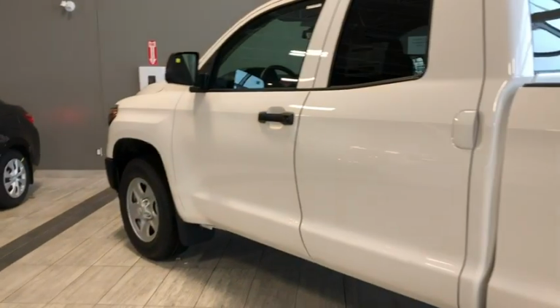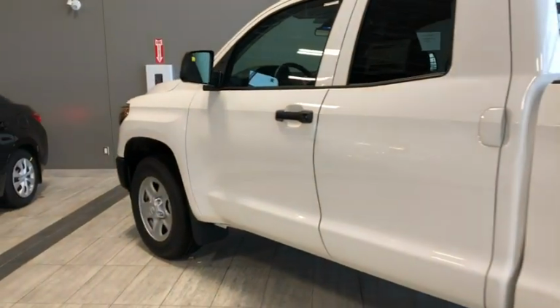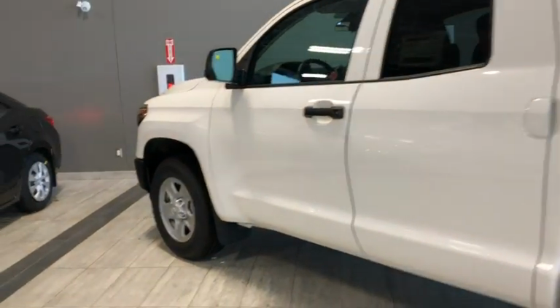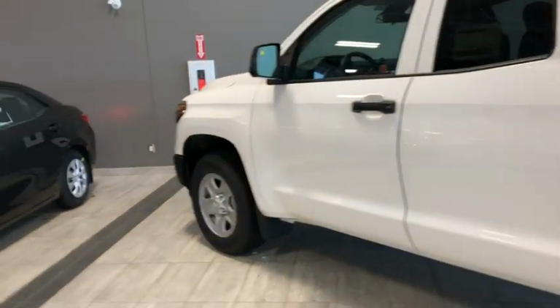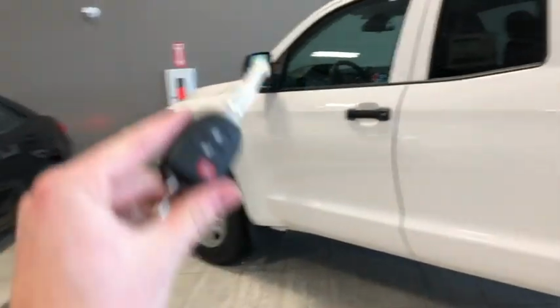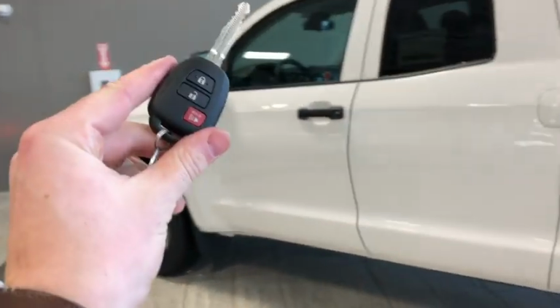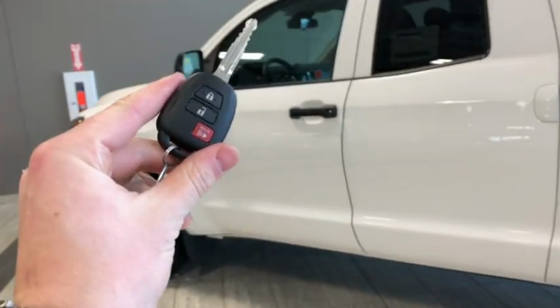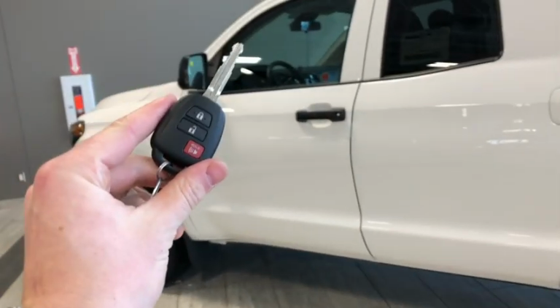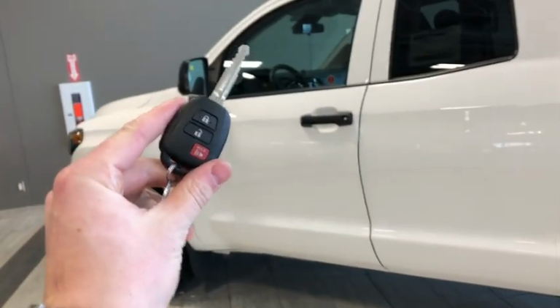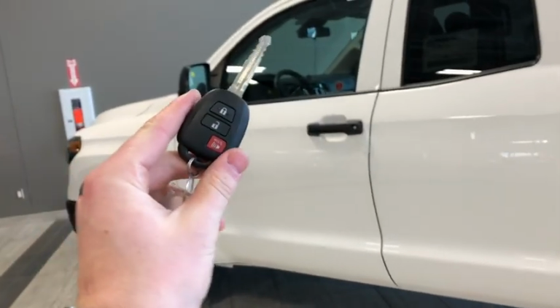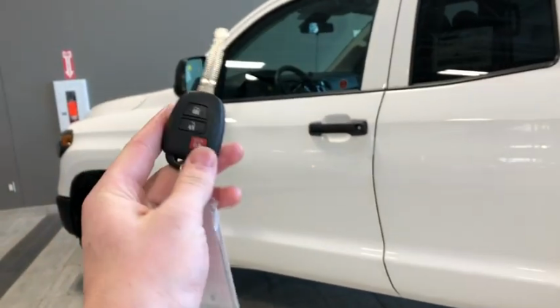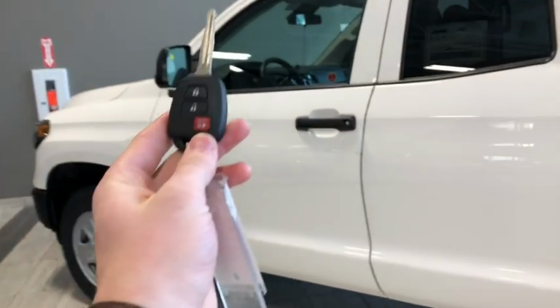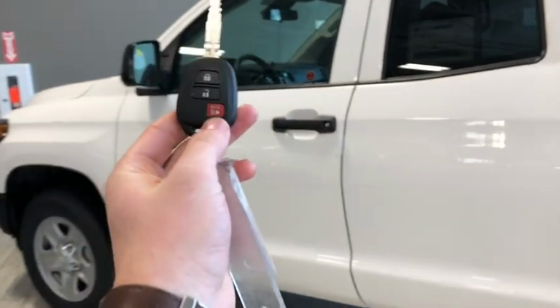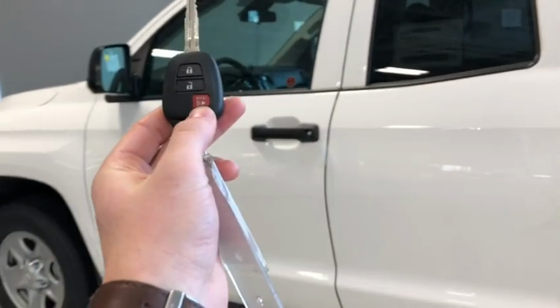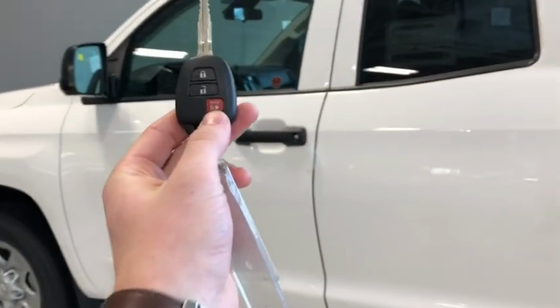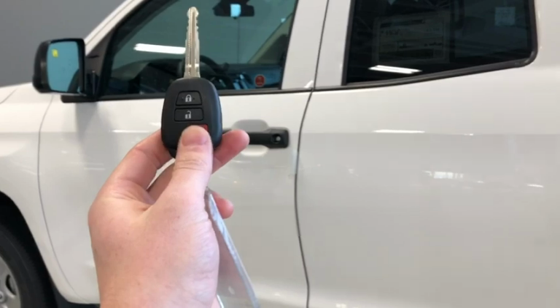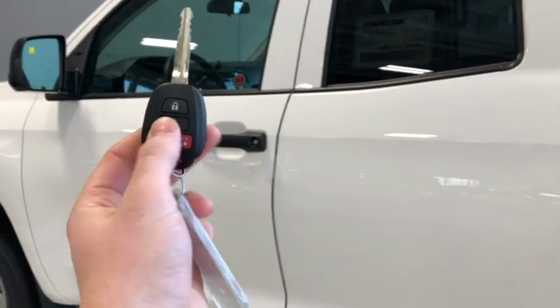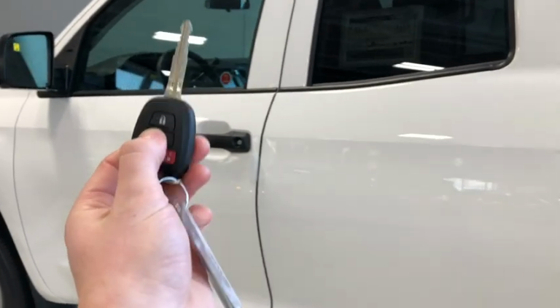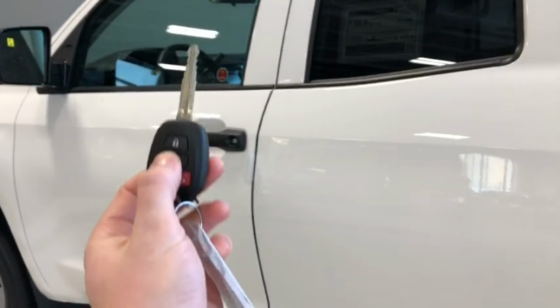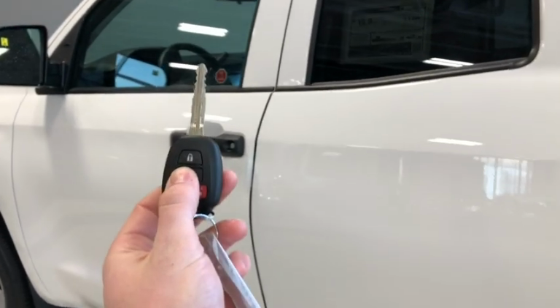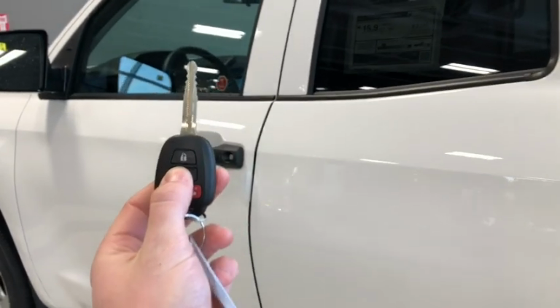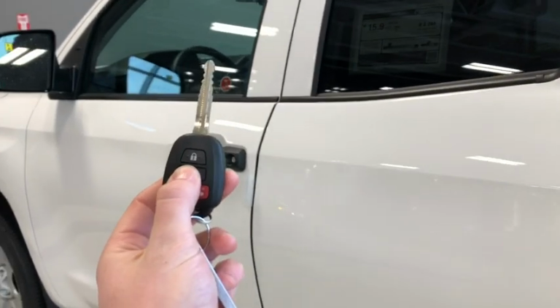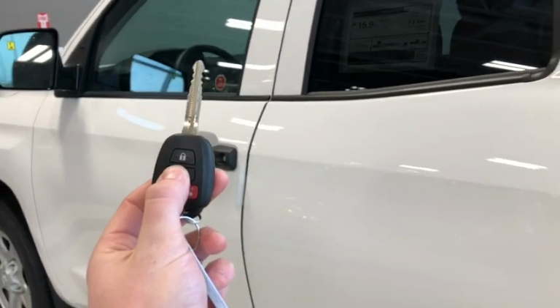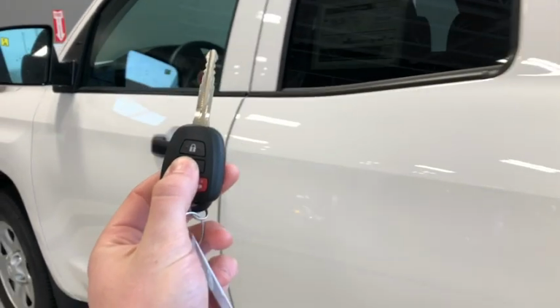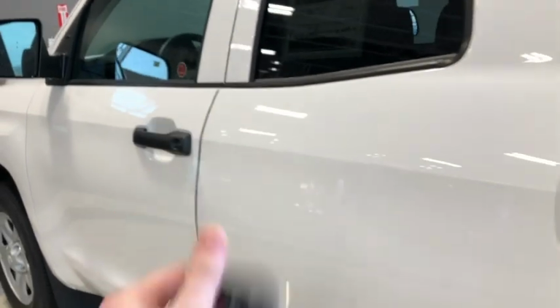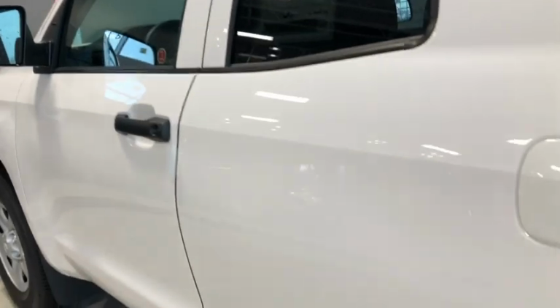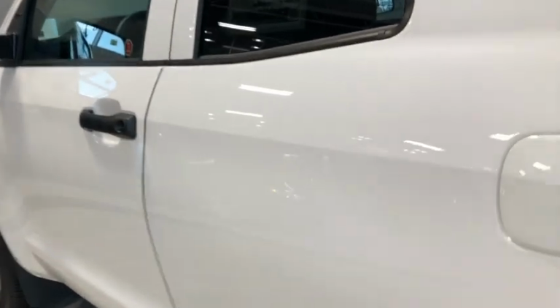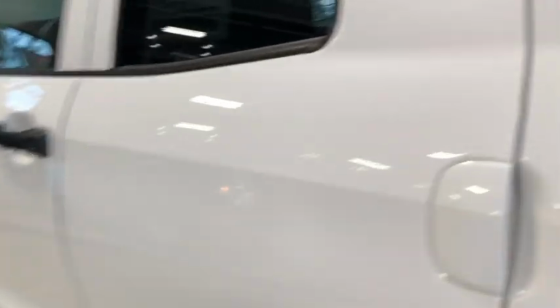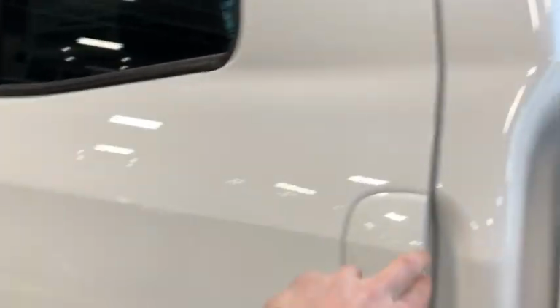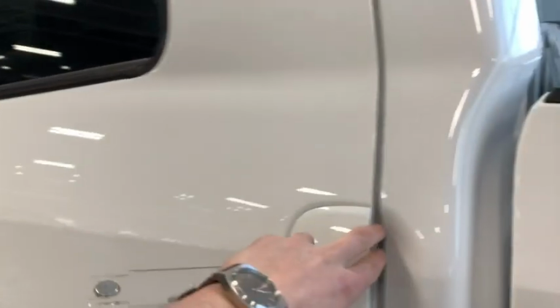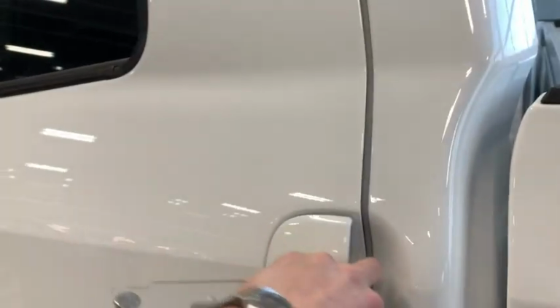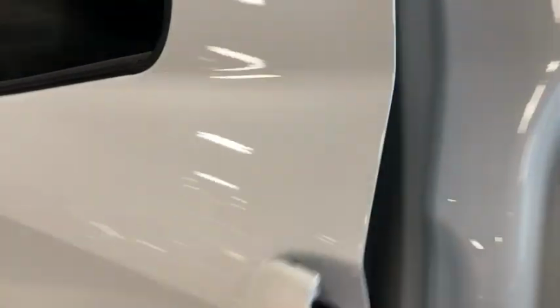Helping us inside, we've got our key fob. We have the lock and unlock button, plus we have our panic button as well — unlock once for the driver's side door, twice for all four. We'll check out our back seat.